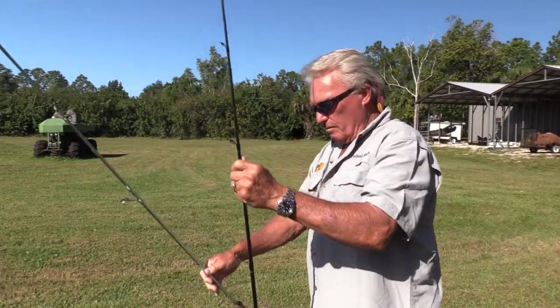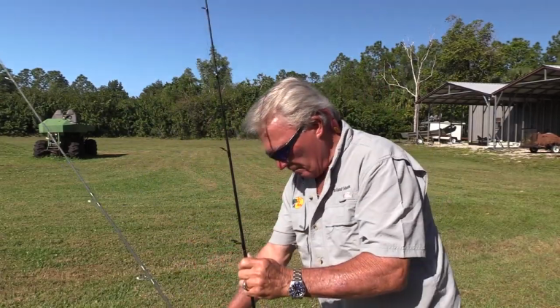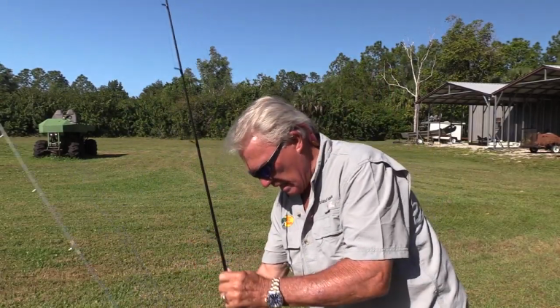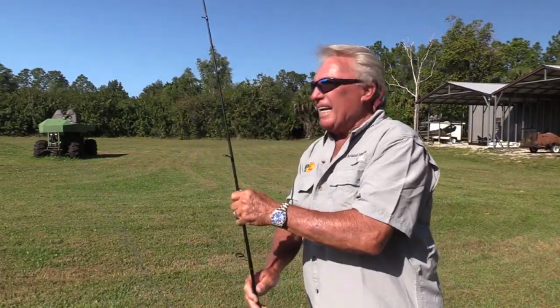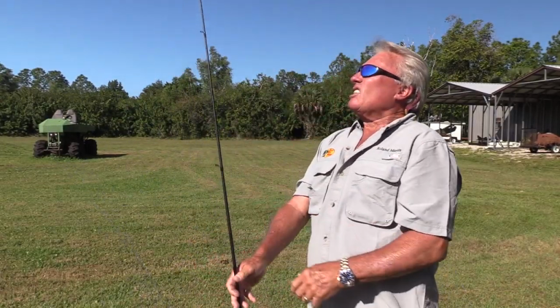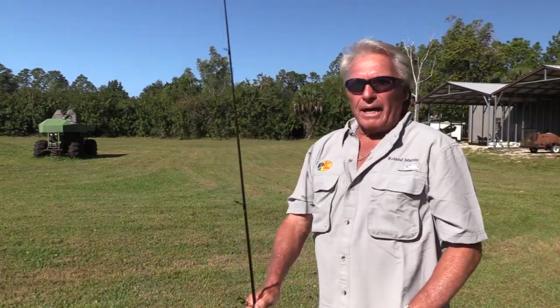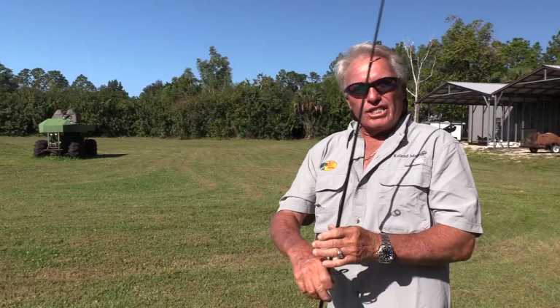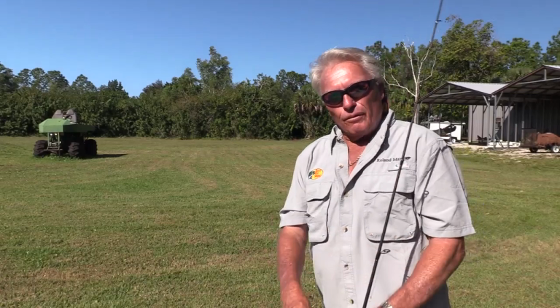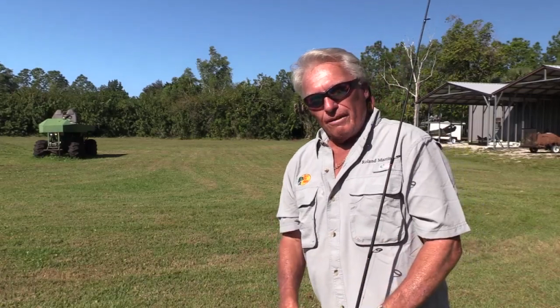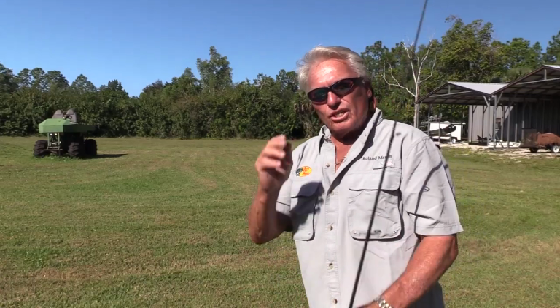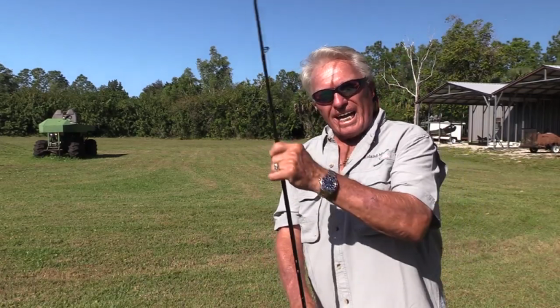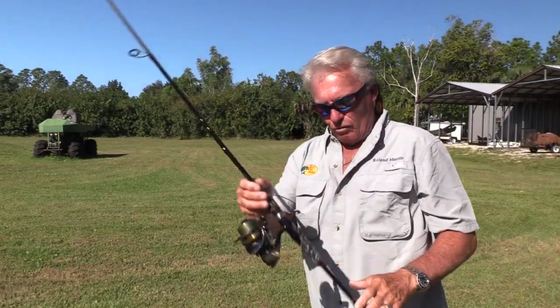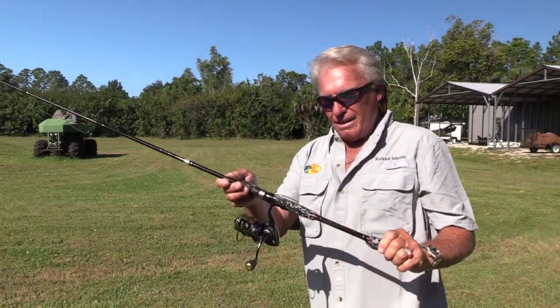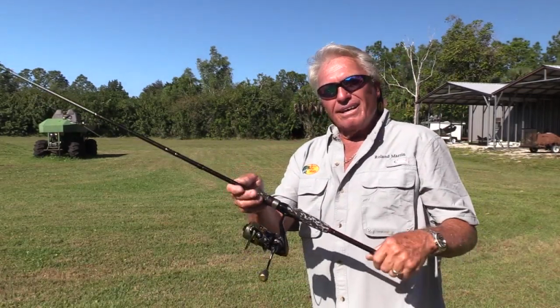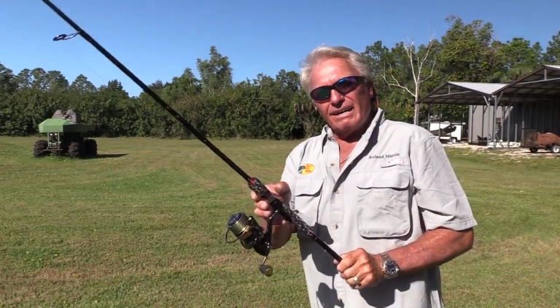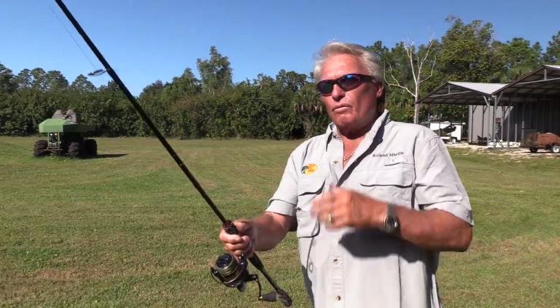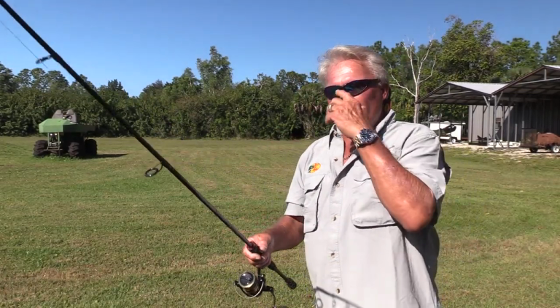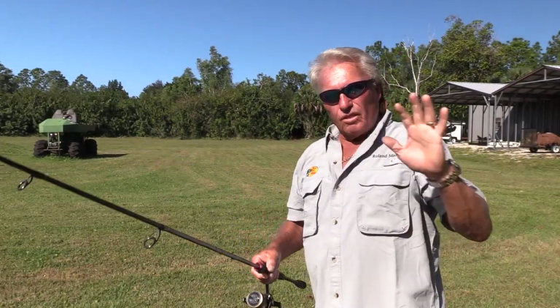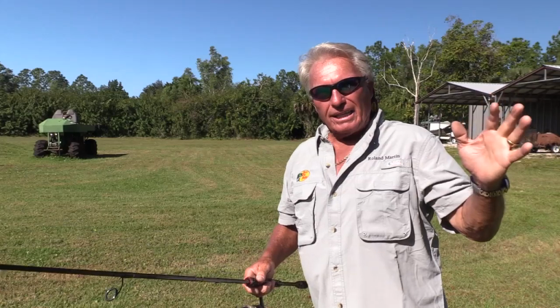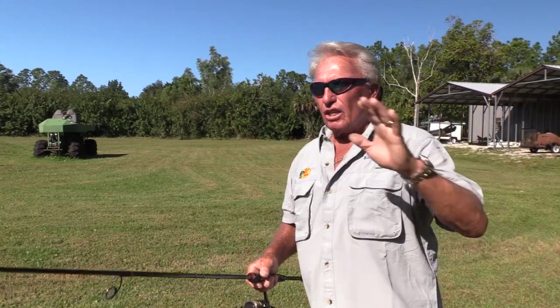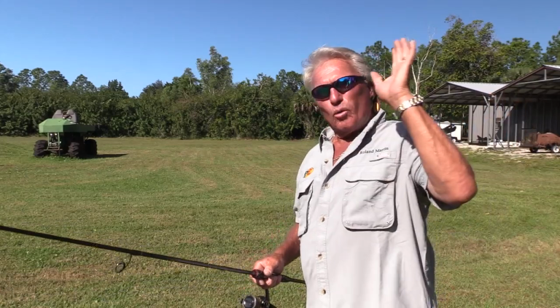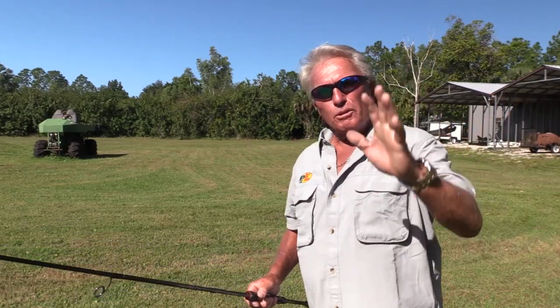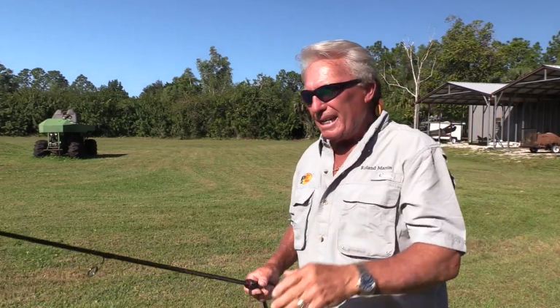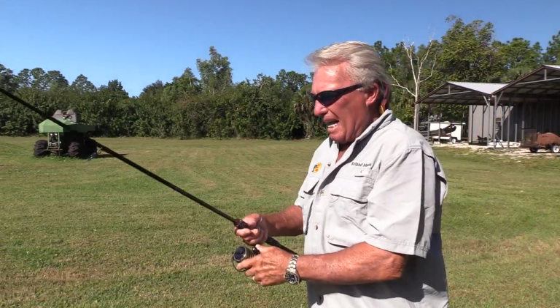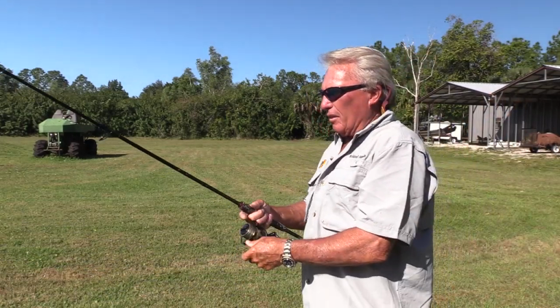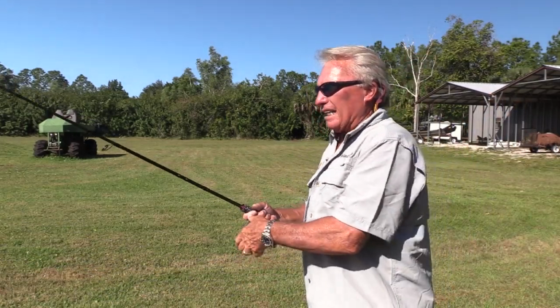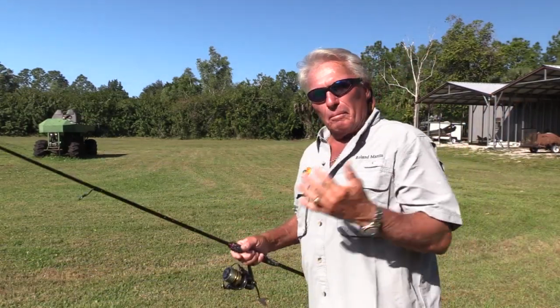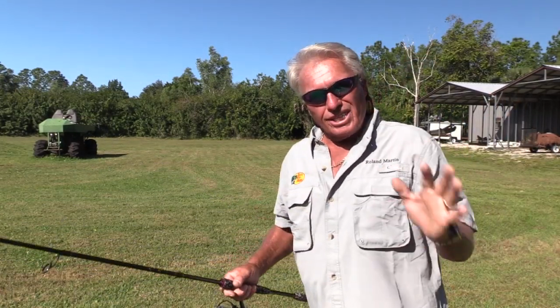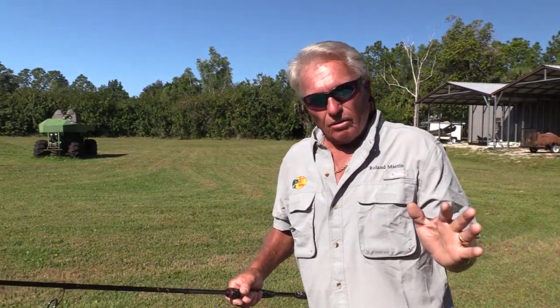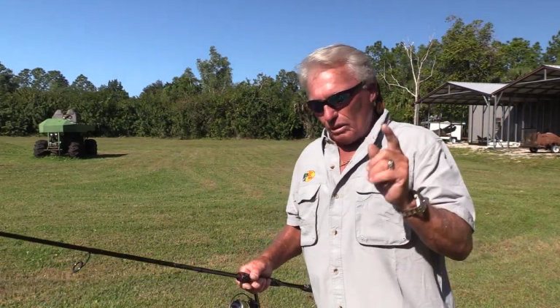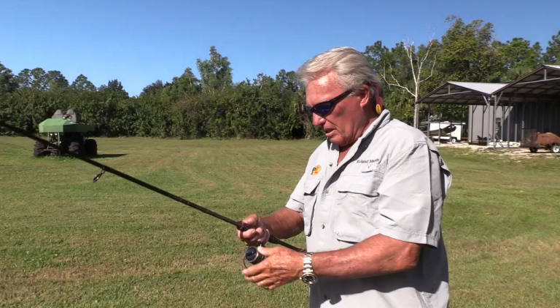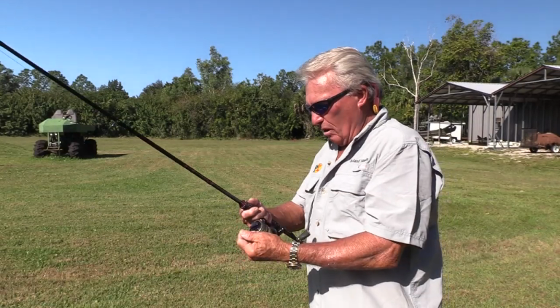Let's talk about a seven foot rod versus a six and a half foot rod. A seven foot rod, theoretically, gives you a little bit more tip speed, and theoretically a little bit more distance. That's one advantage of a seven foot rod.